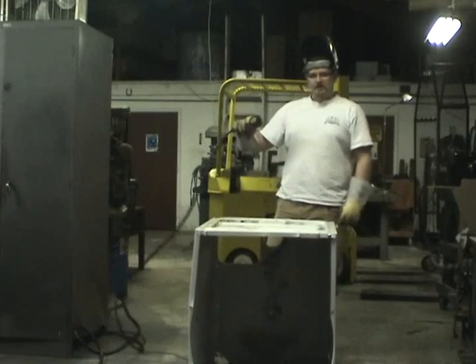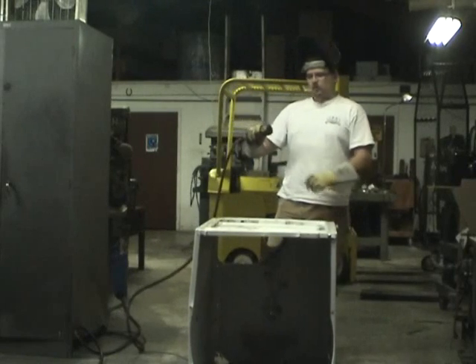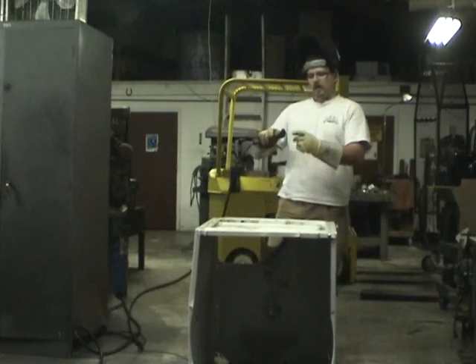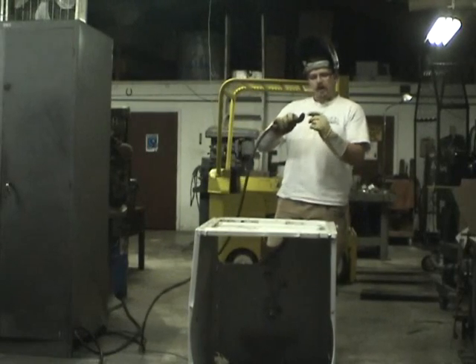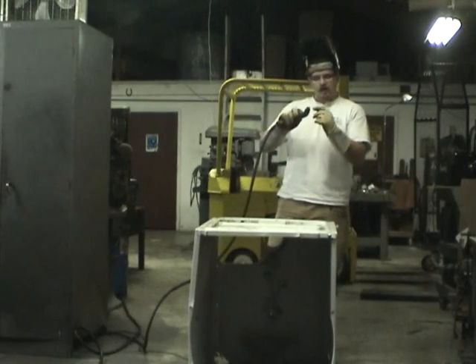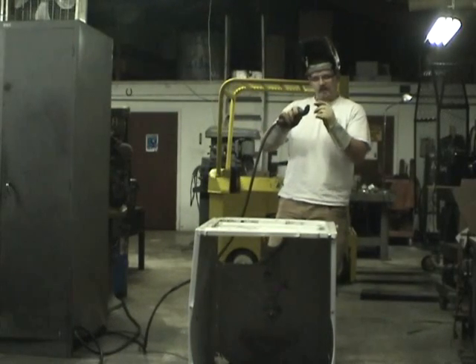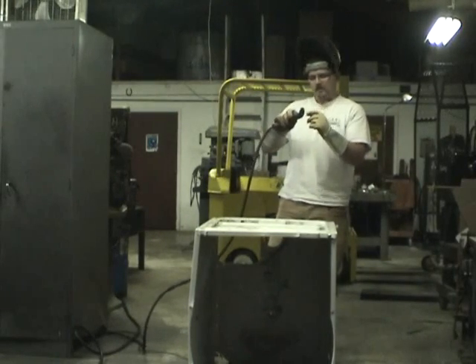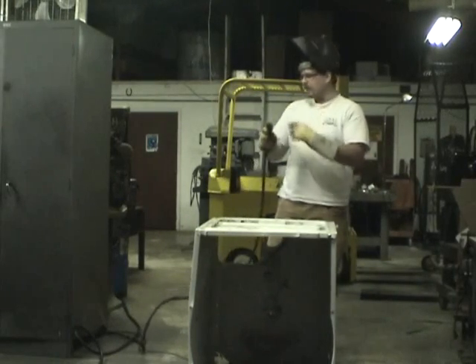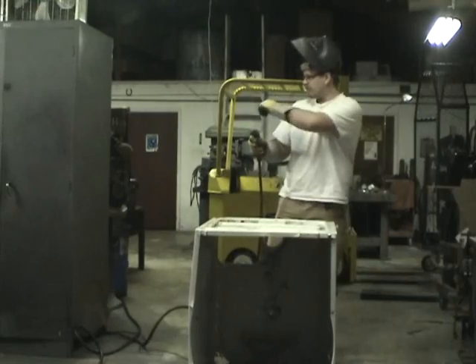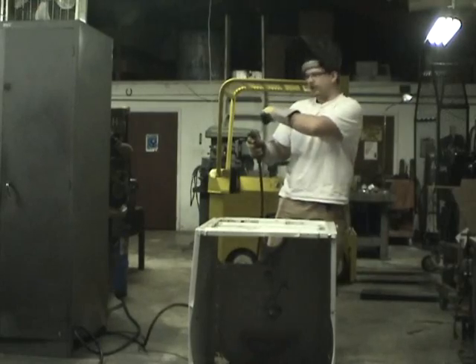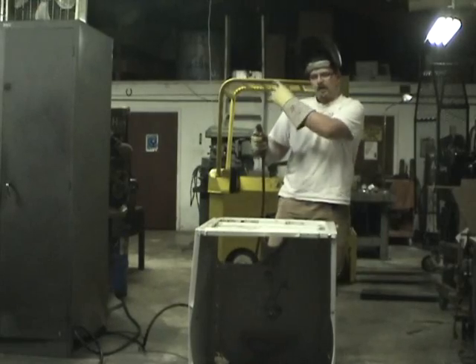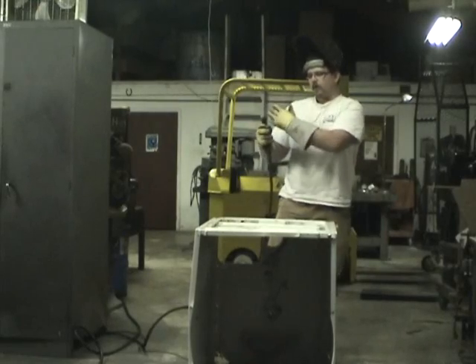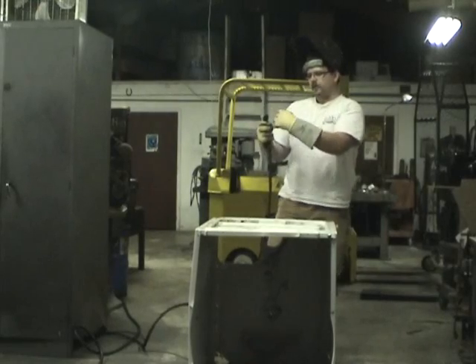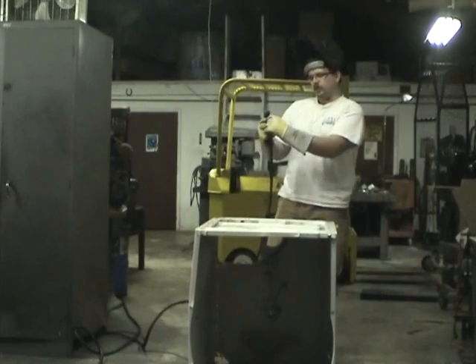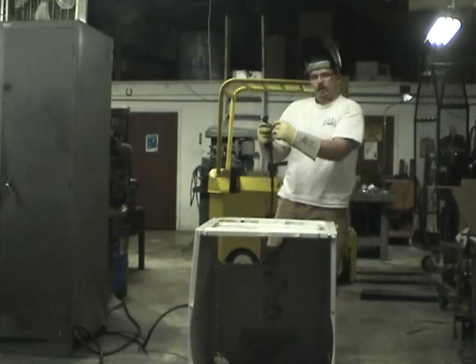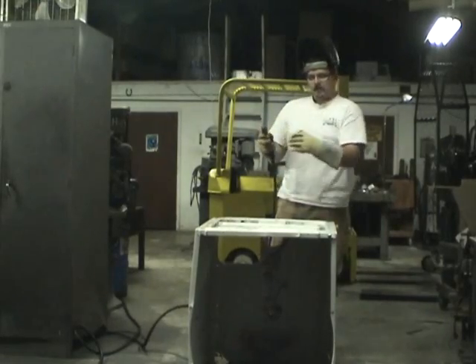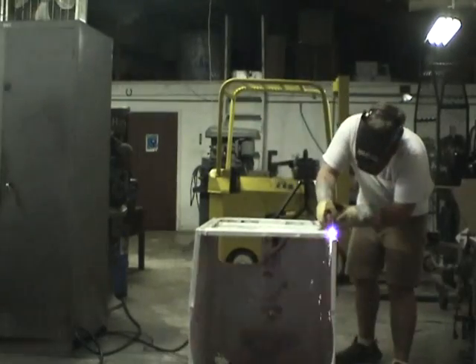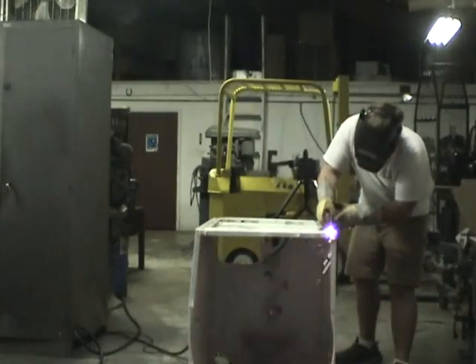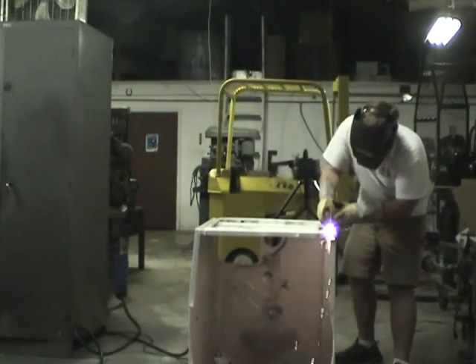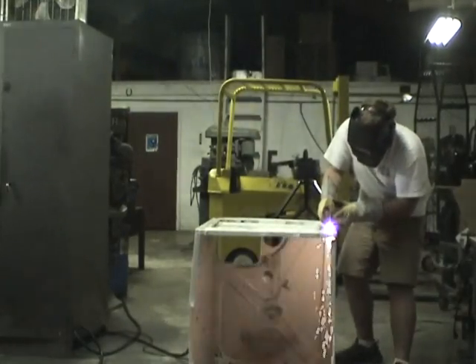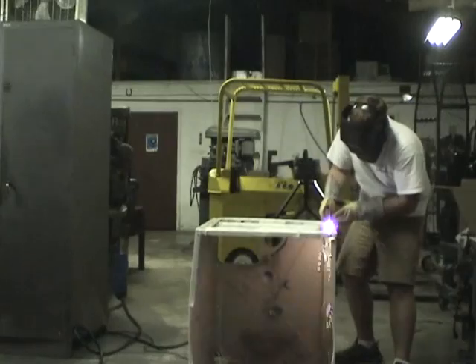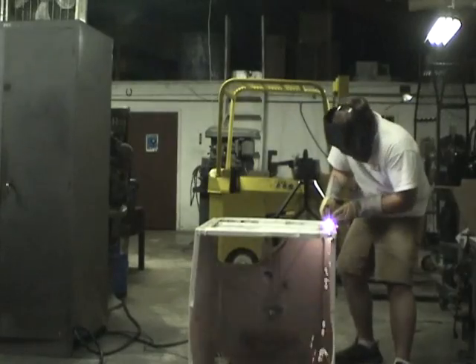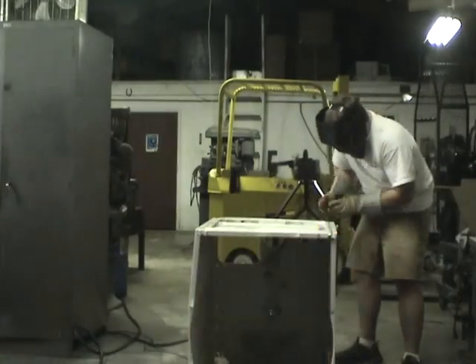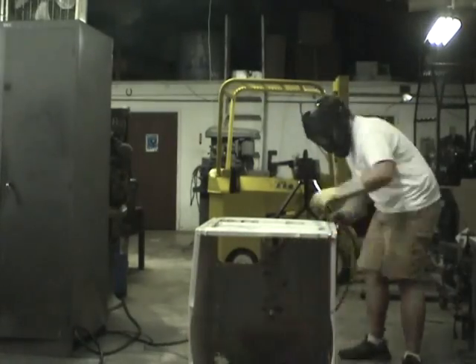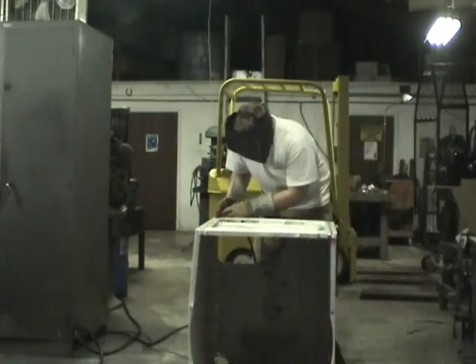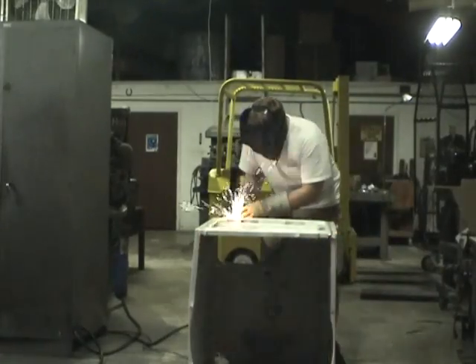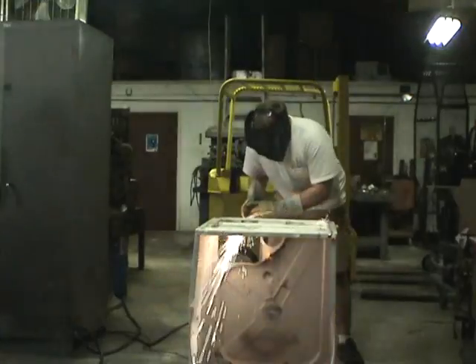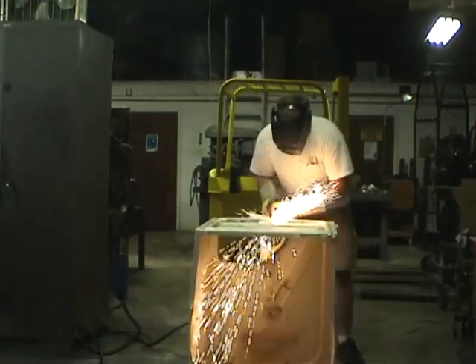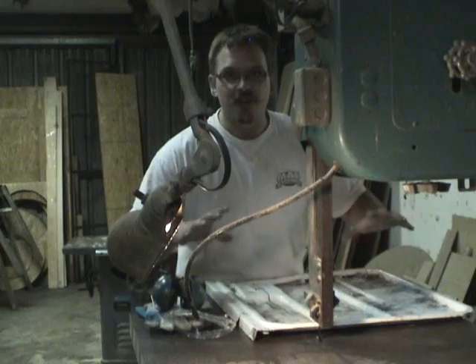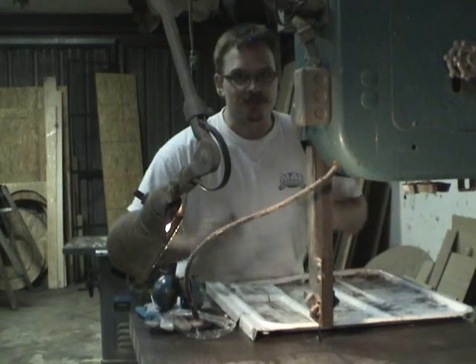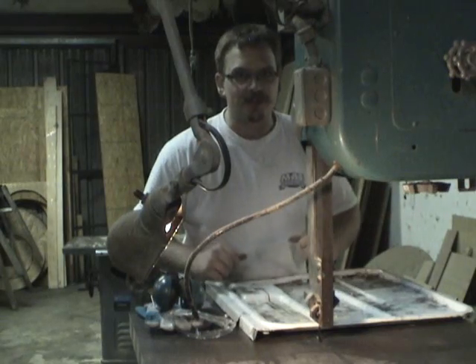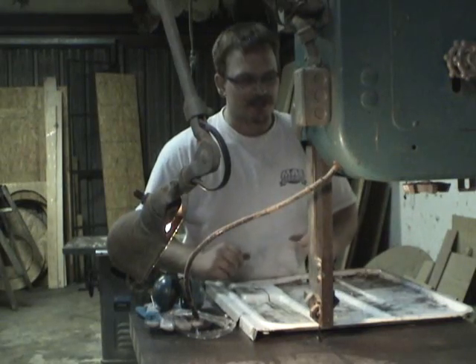Plasma cutters work by making an arc right at the tip and then pushing pressurized air through it. Then we use an industrial size band saw.